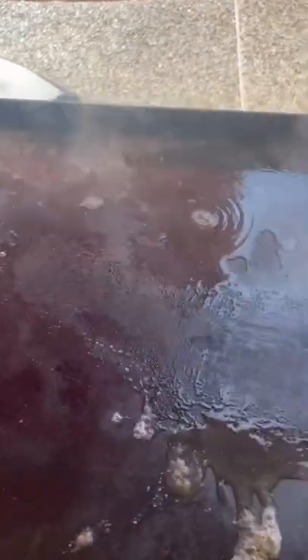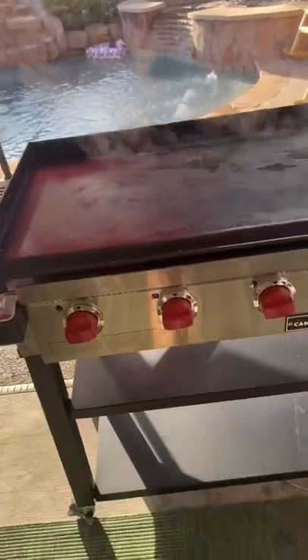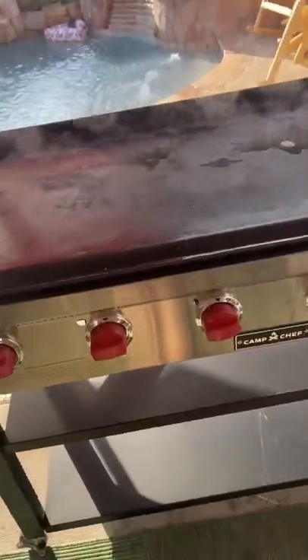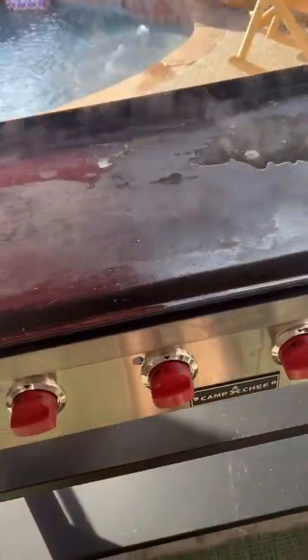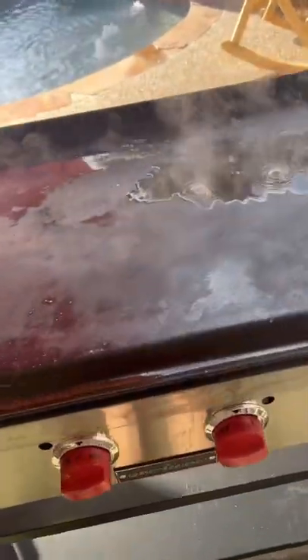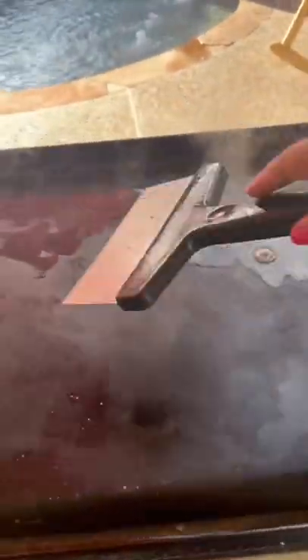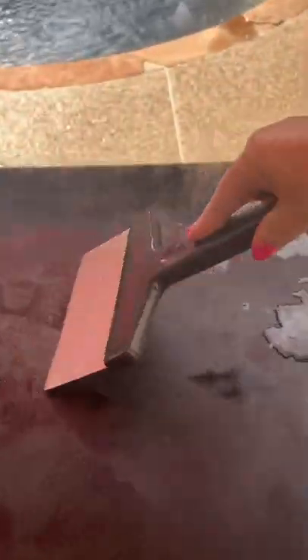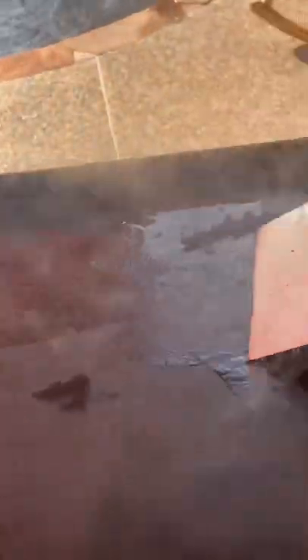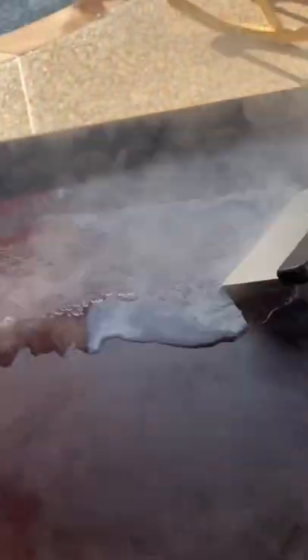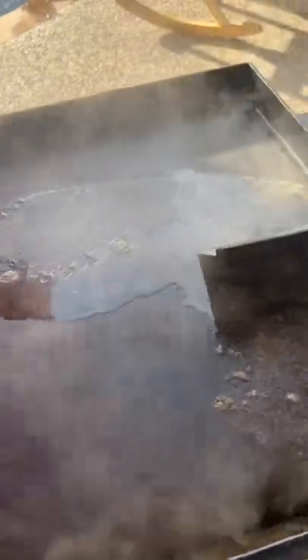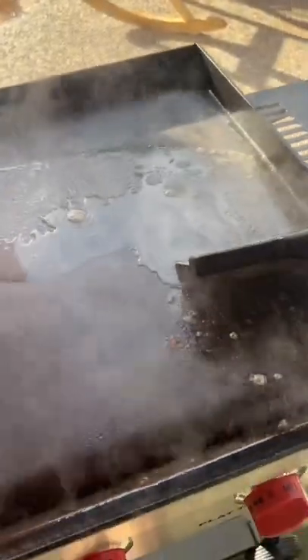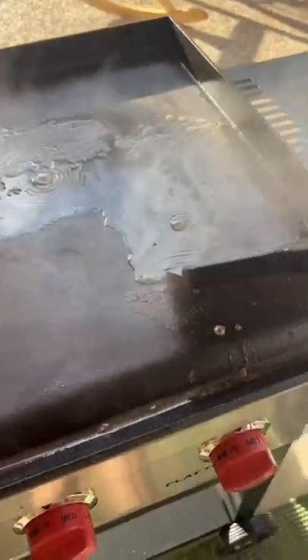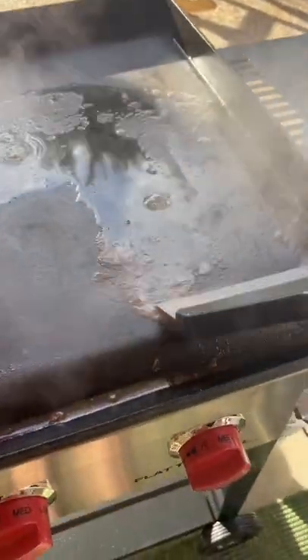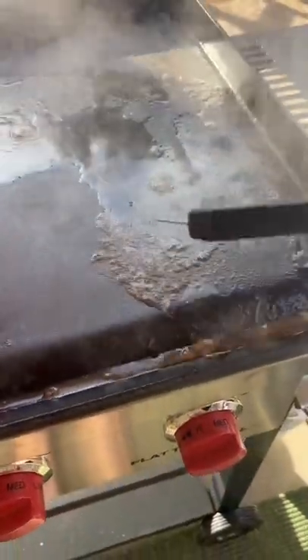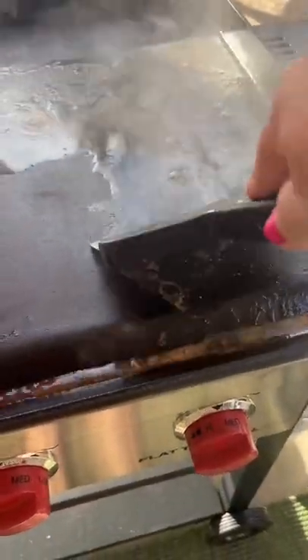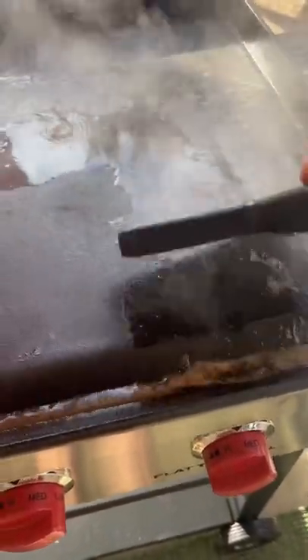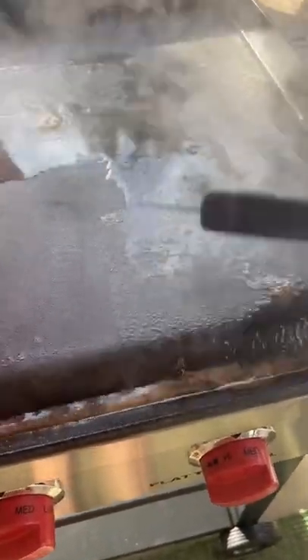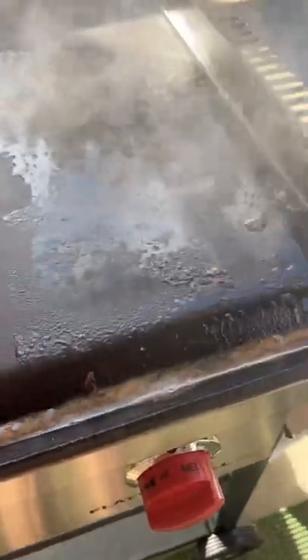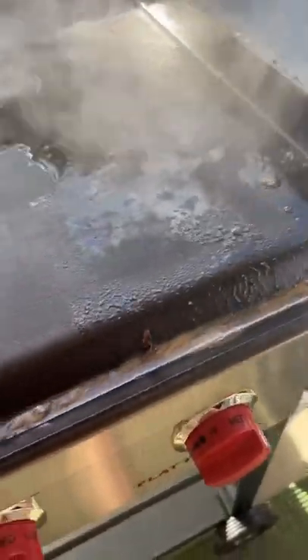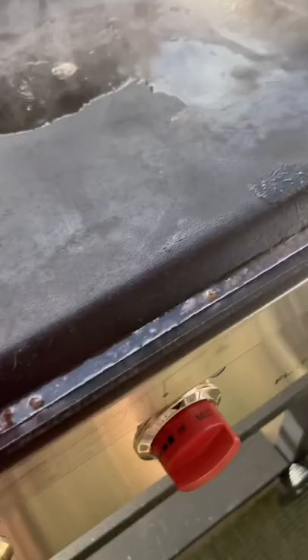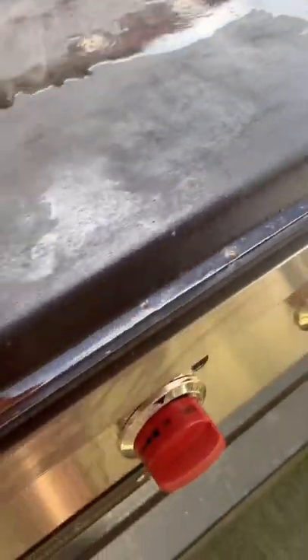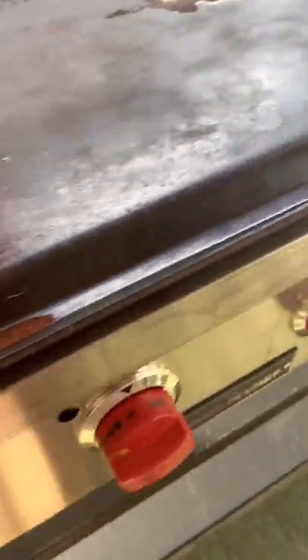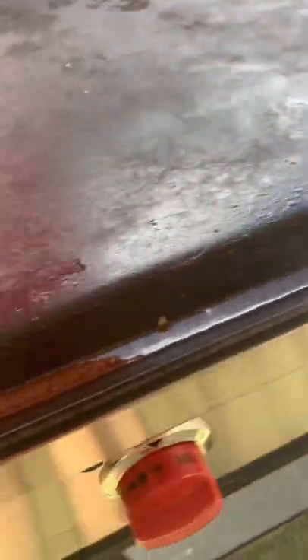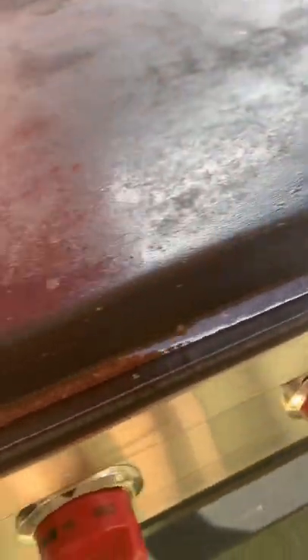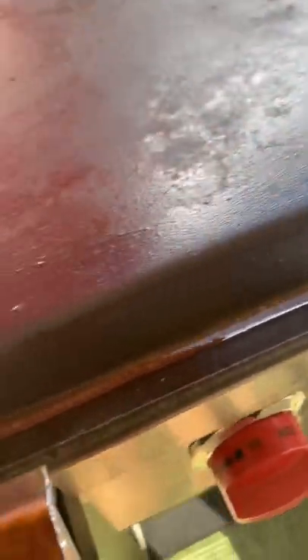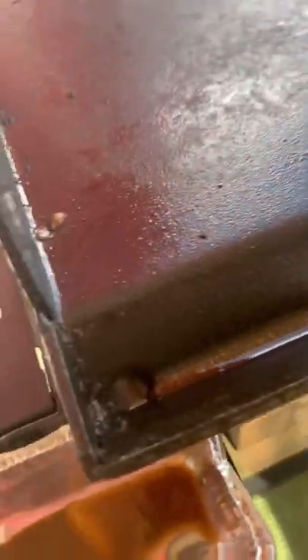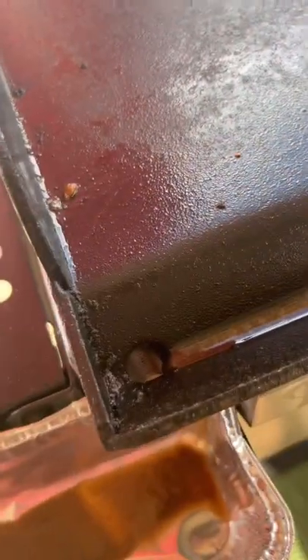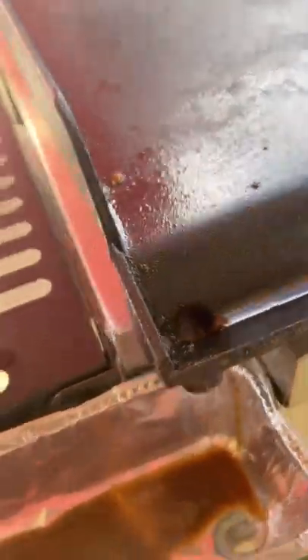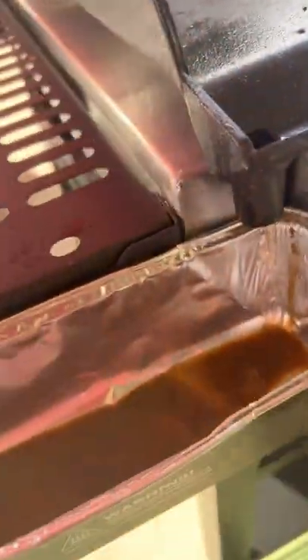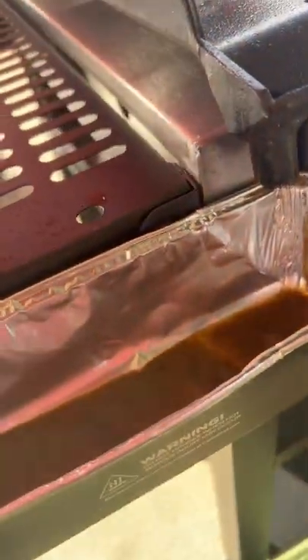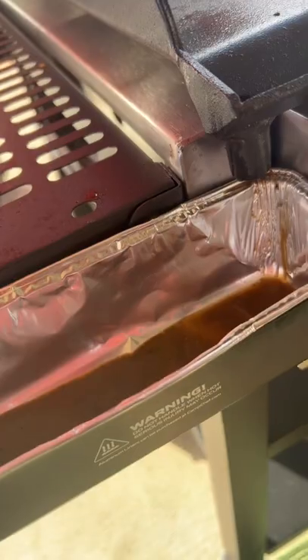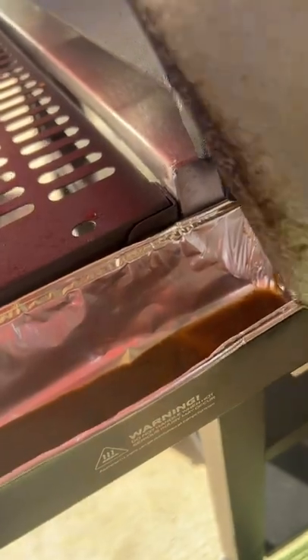Camp Chef griddle has a channel, let me show y'all. Right here in the front. This channel goes all the way down to right there and into your bin.